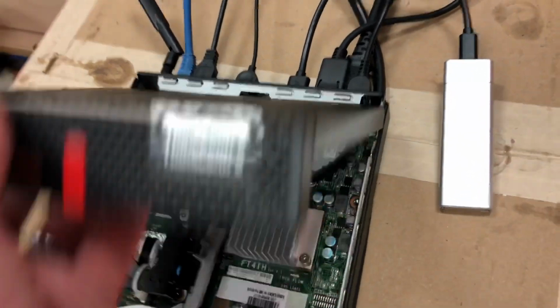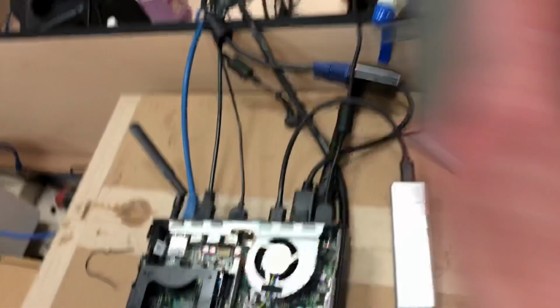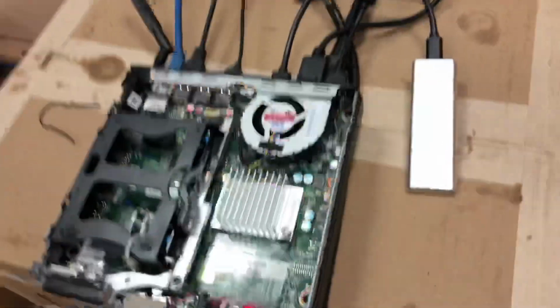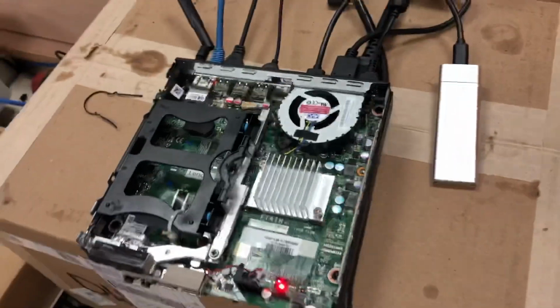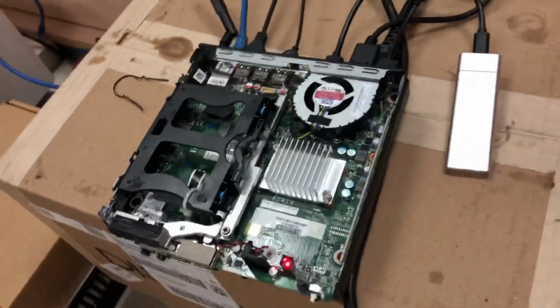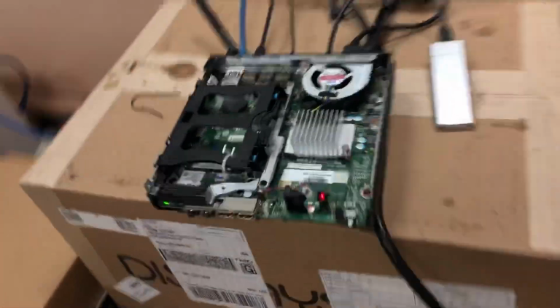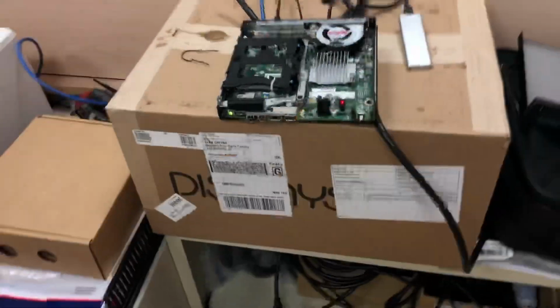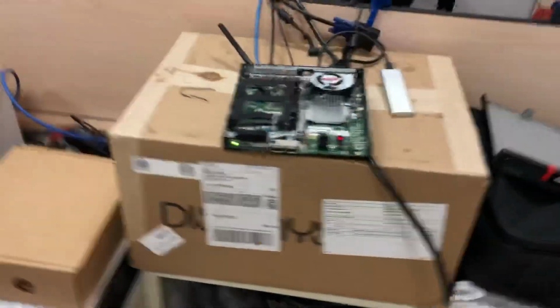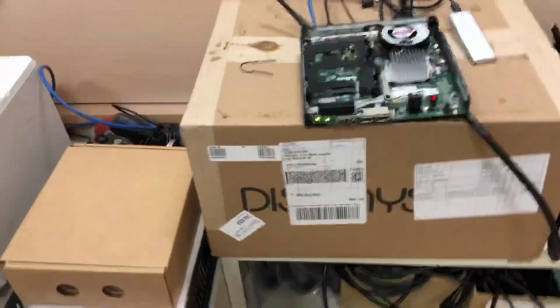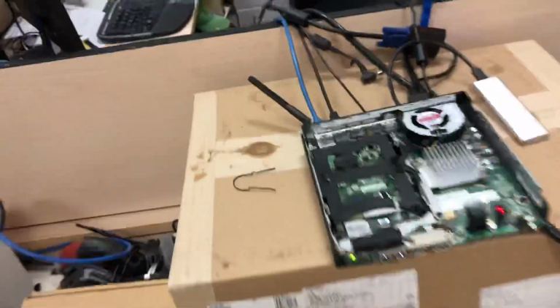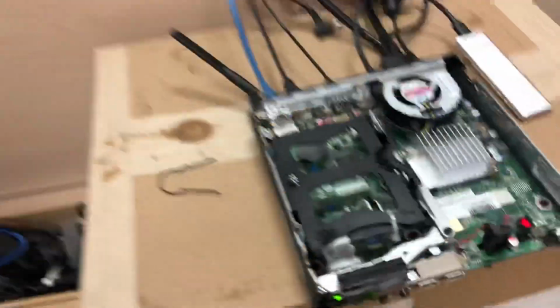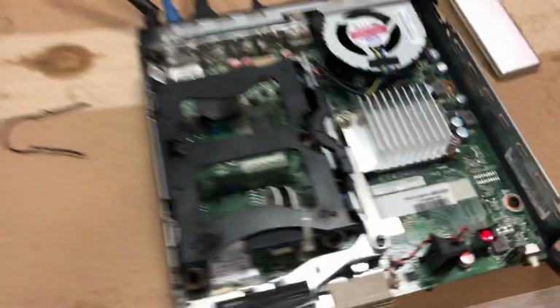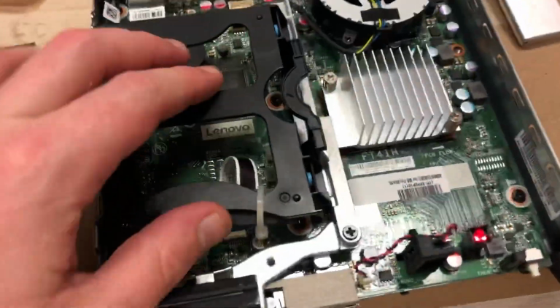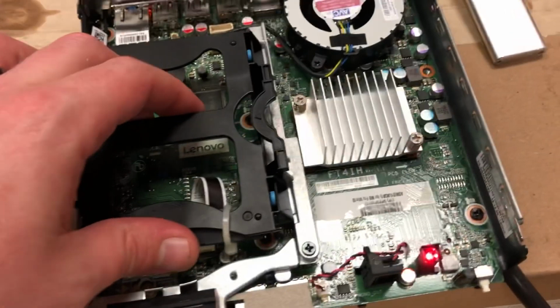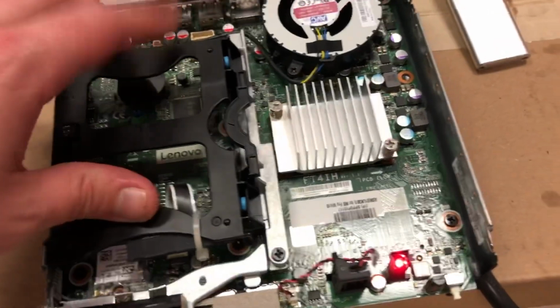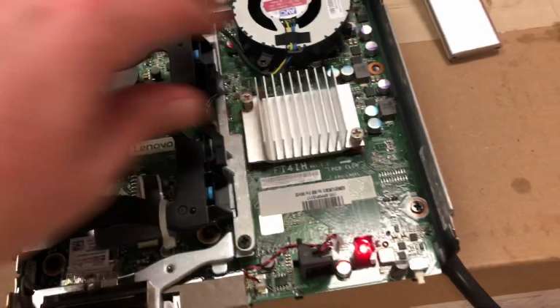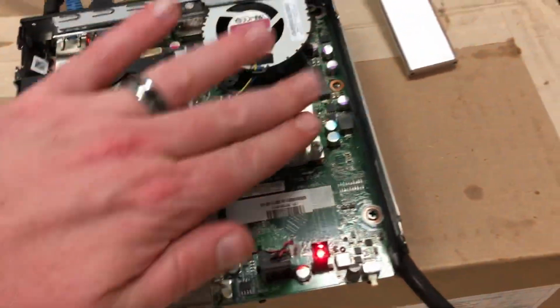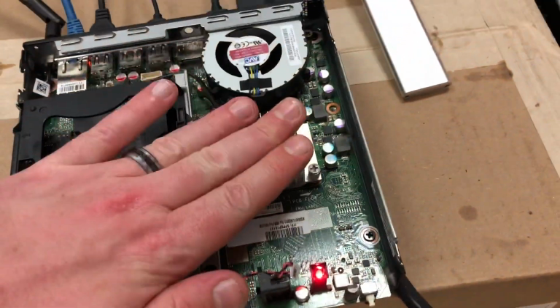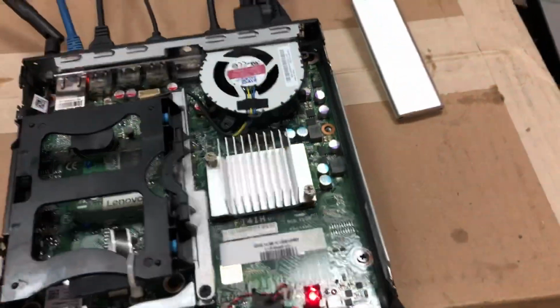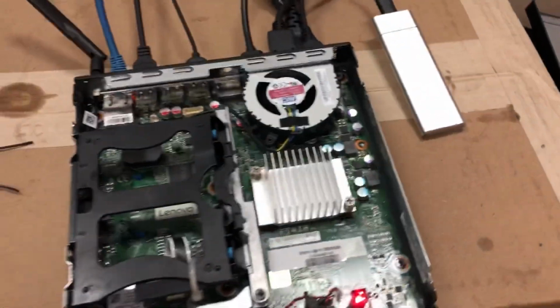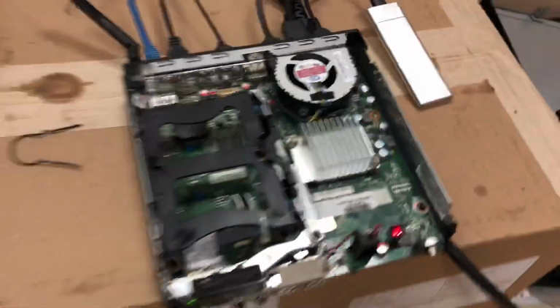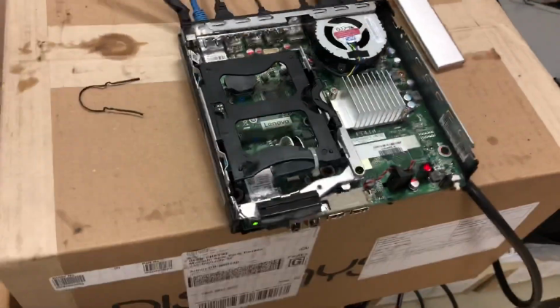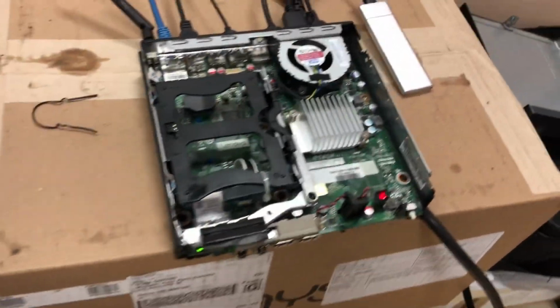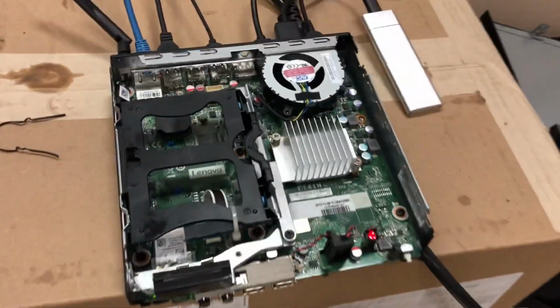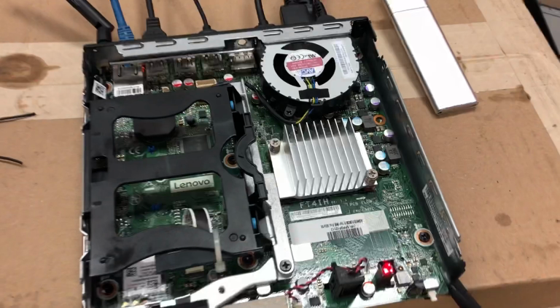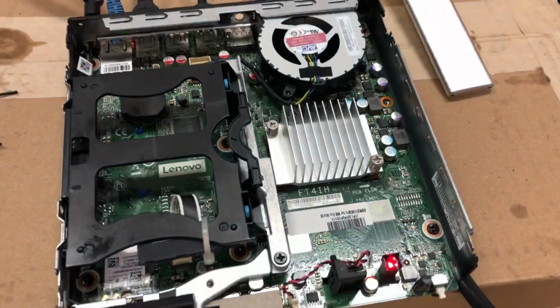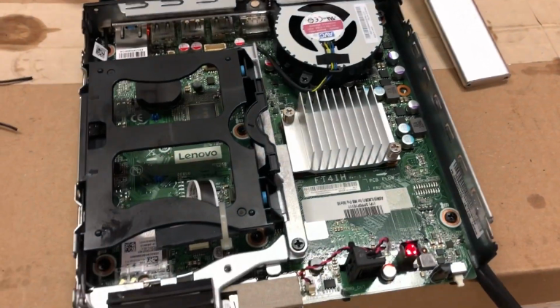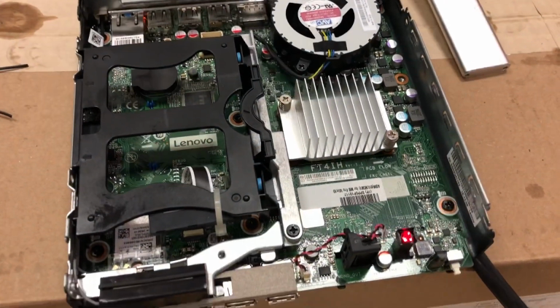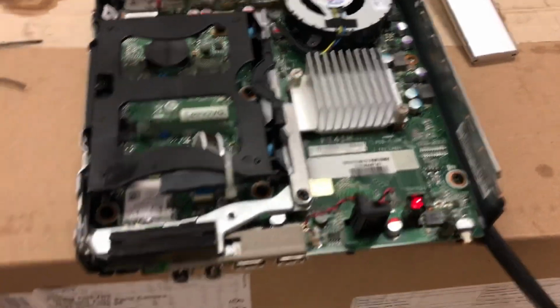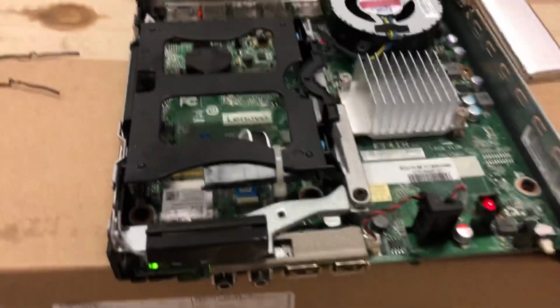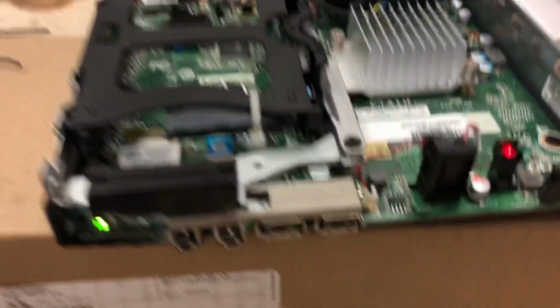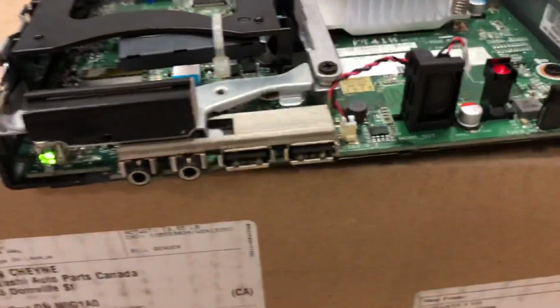So we just open her up like that. There we go. Not much going on here. Nice little spot for the bay. That's one hot CPU — I can burn my fingers right there.